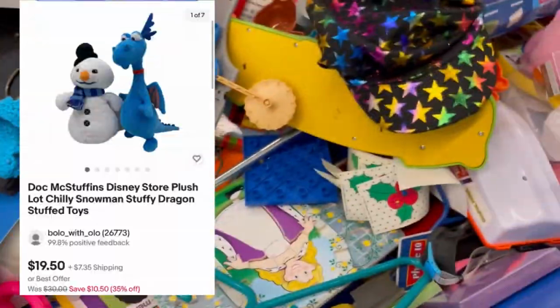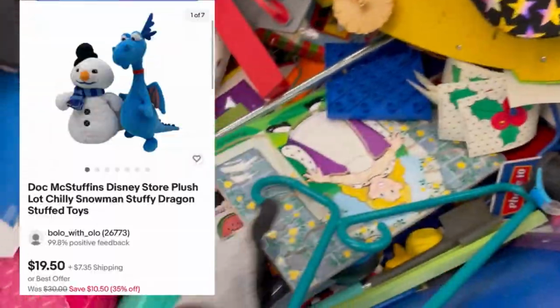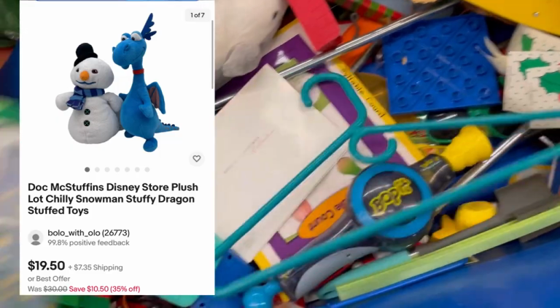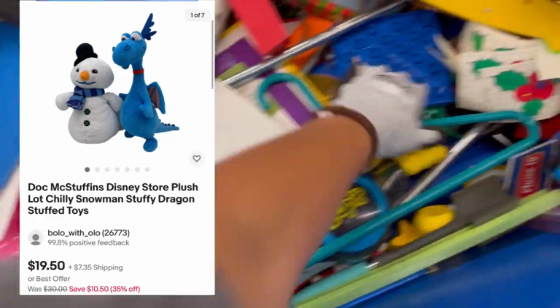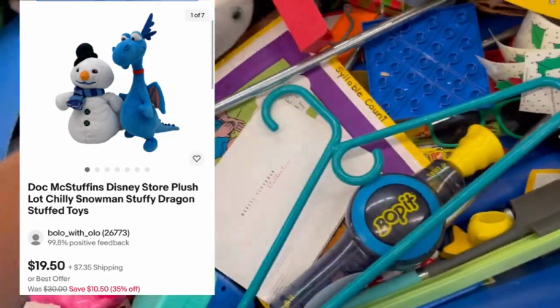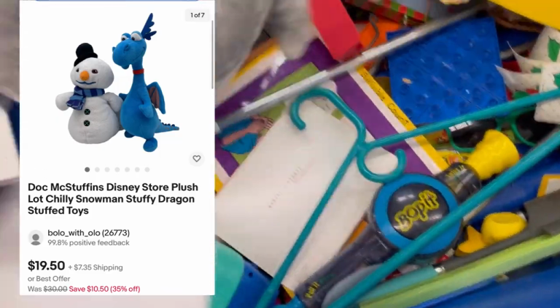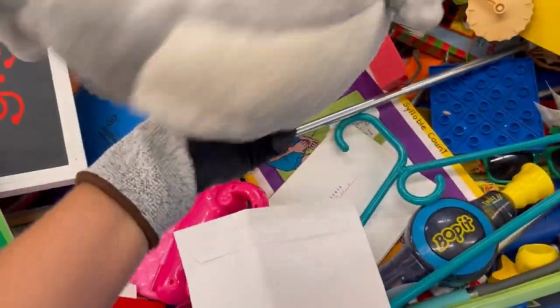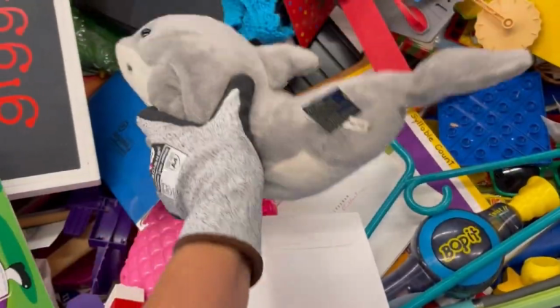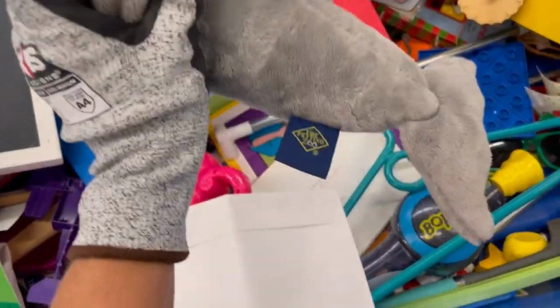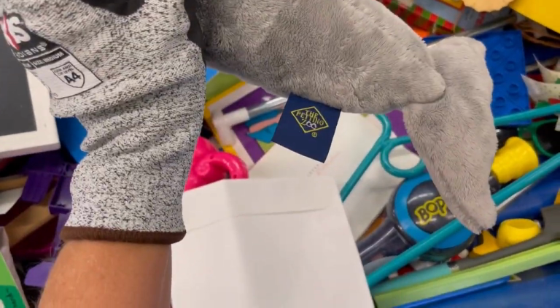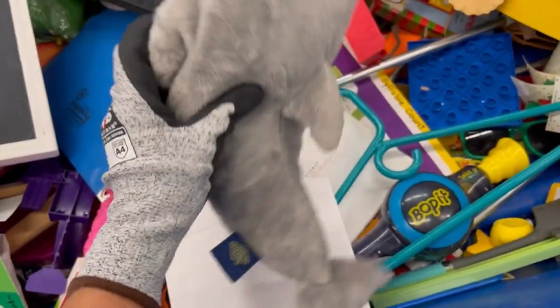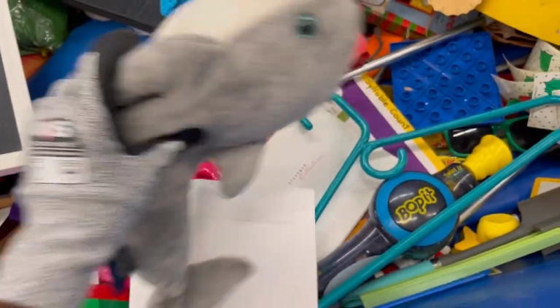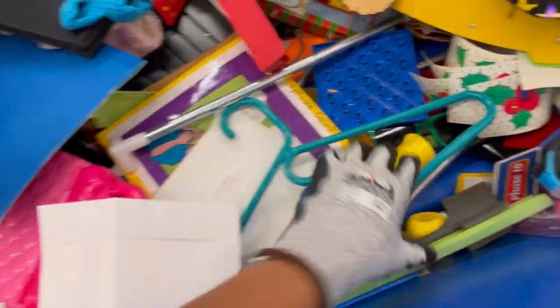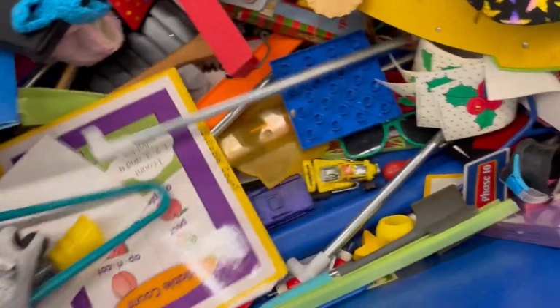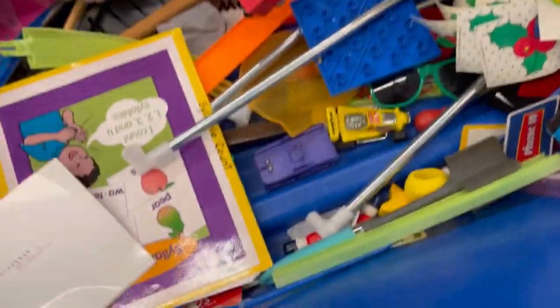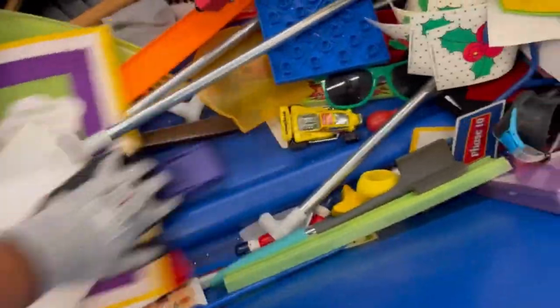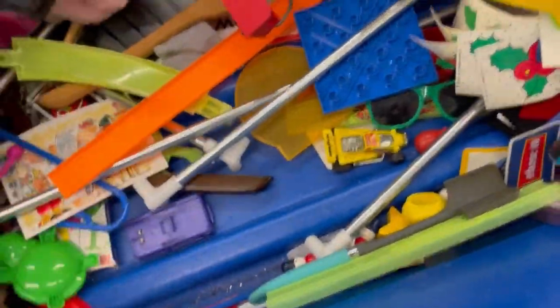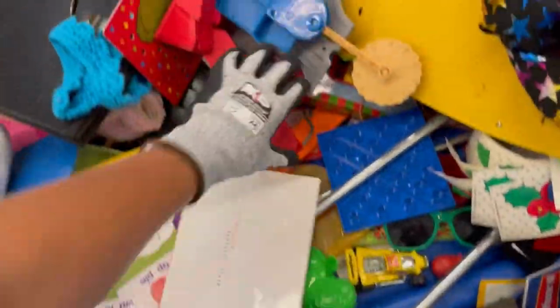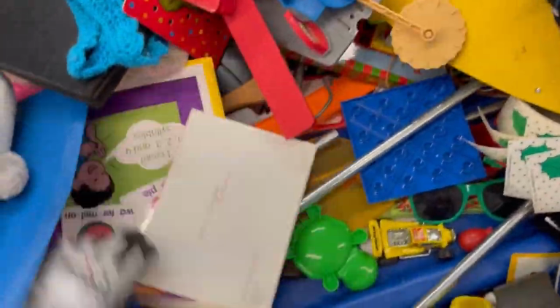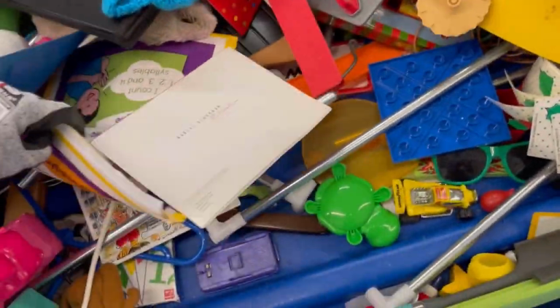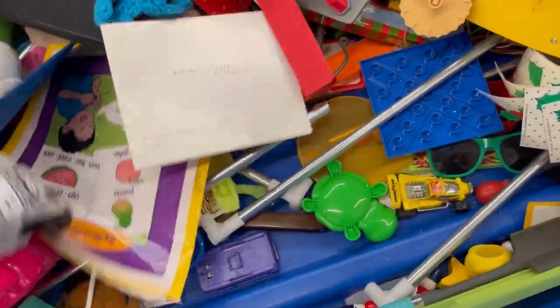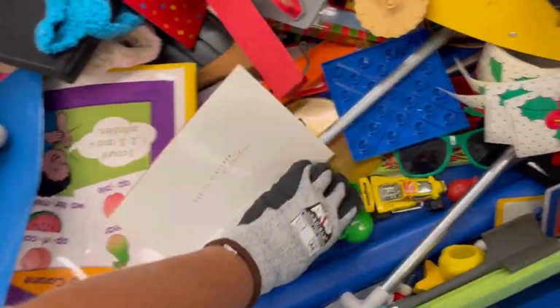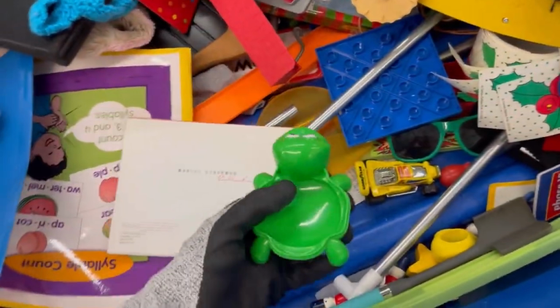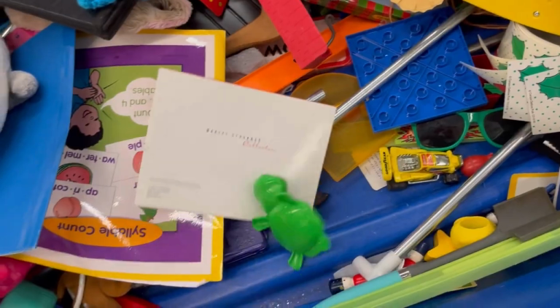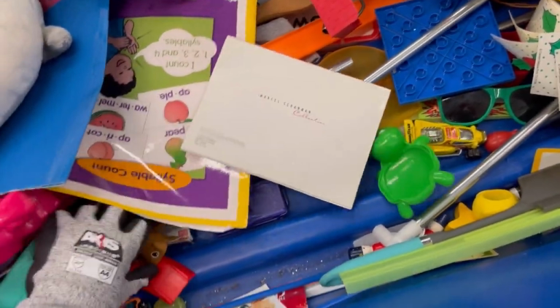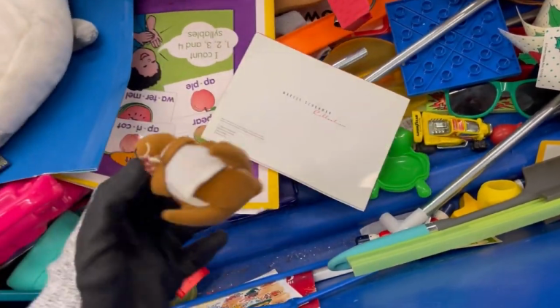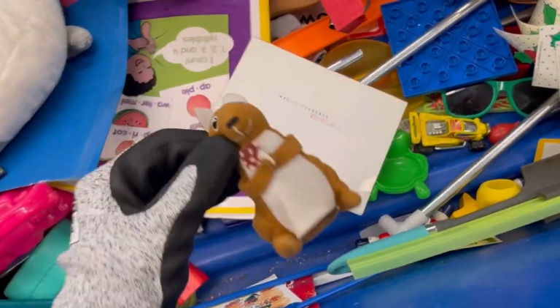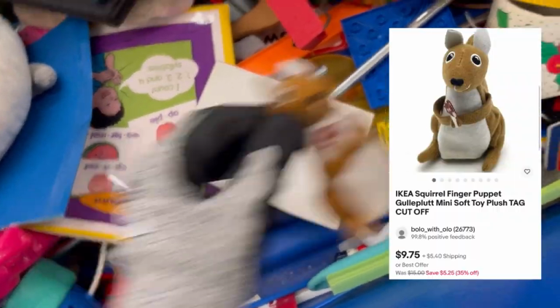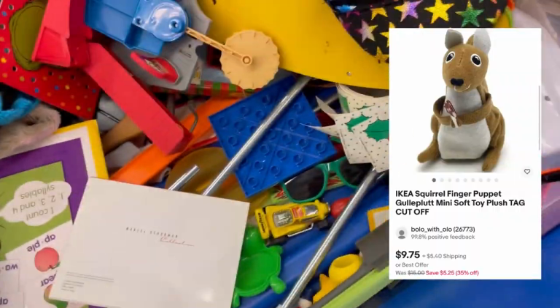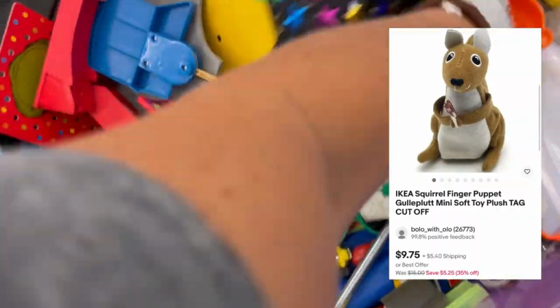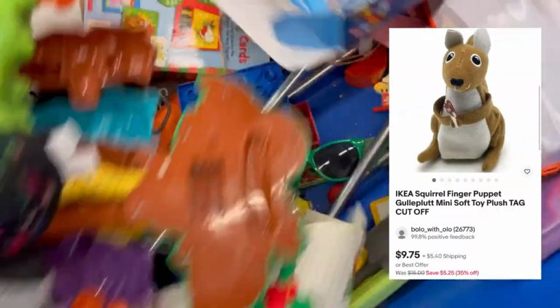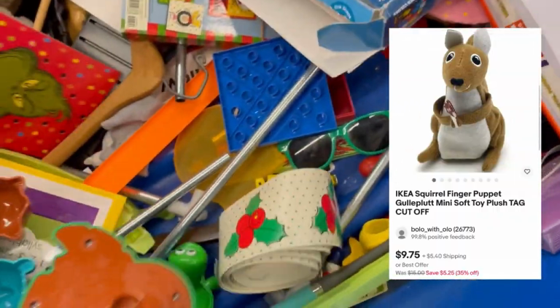I did find that little plush — it is a Disney Store plush from Doc McStuffins. And later on you're going to see that I find the snowman. I decided to lot those together because I felt like that's going to bring in maybe a different buyer and give me an advantage.